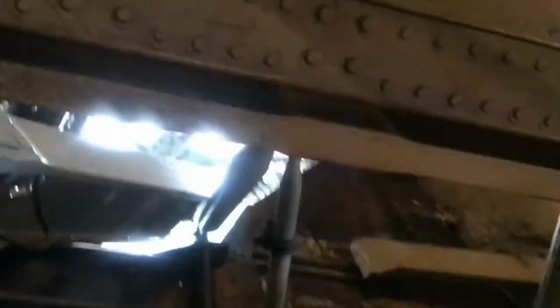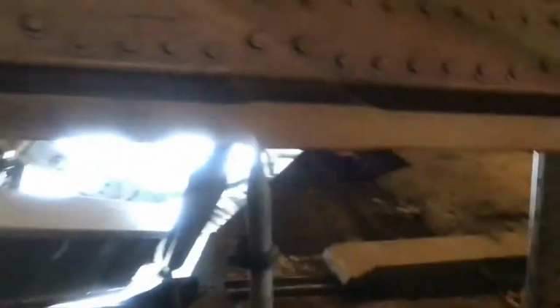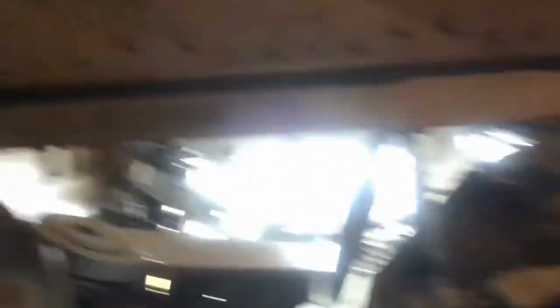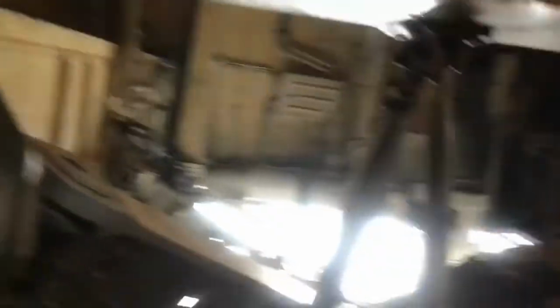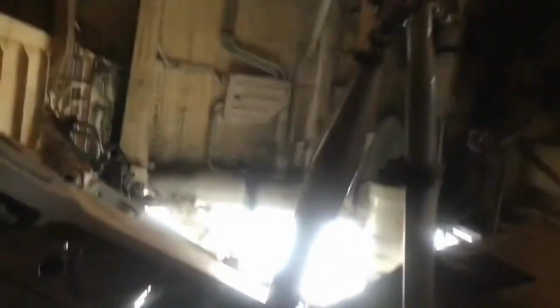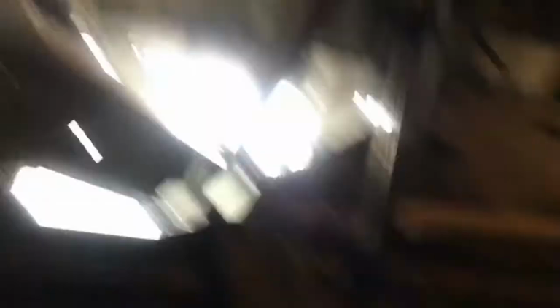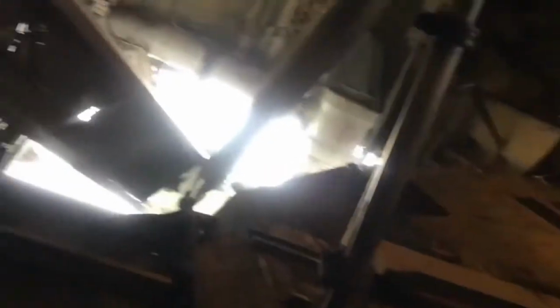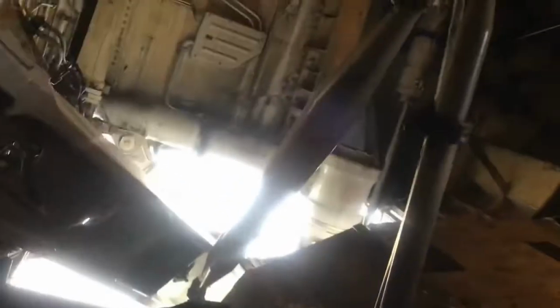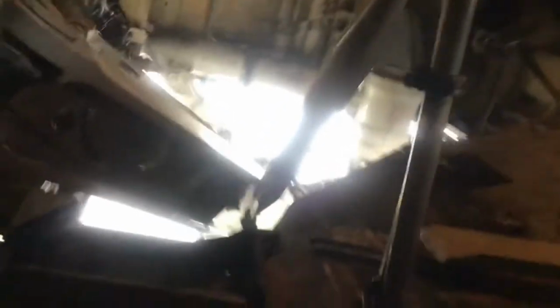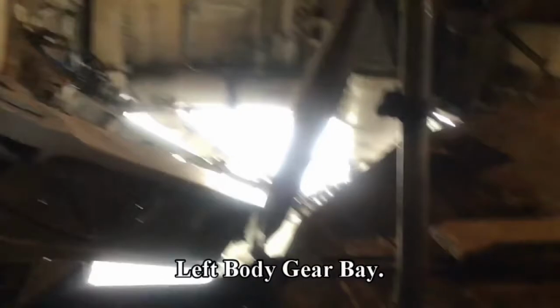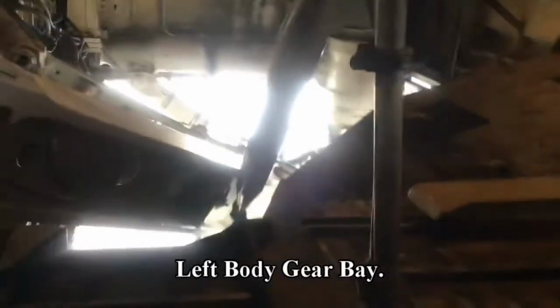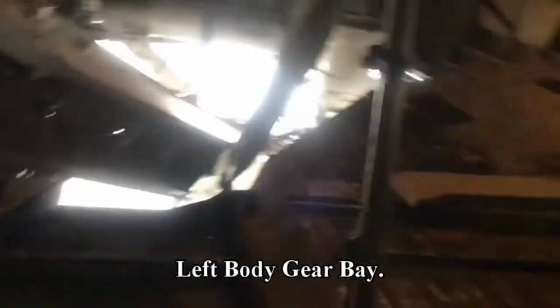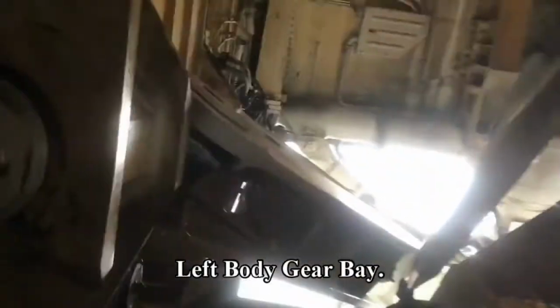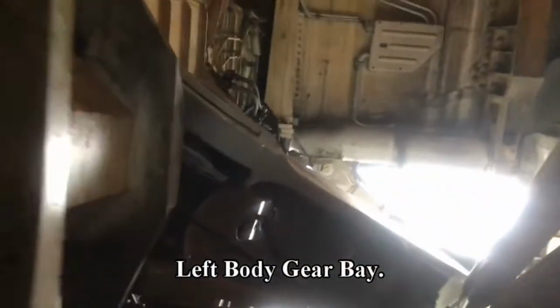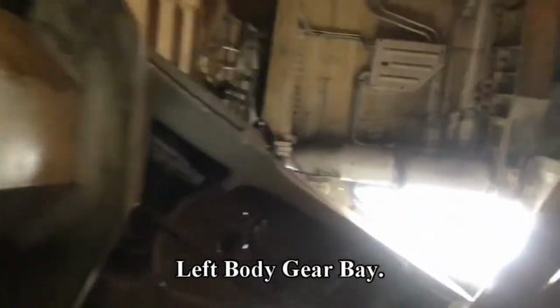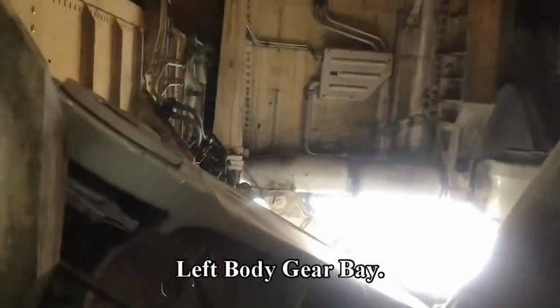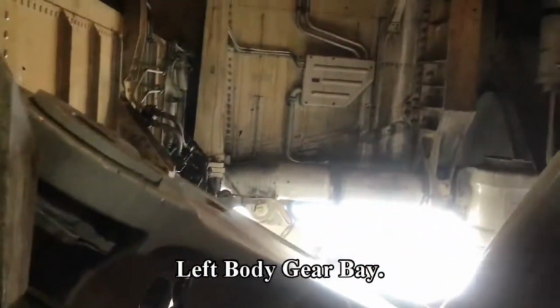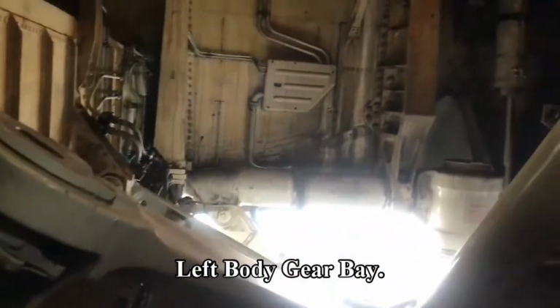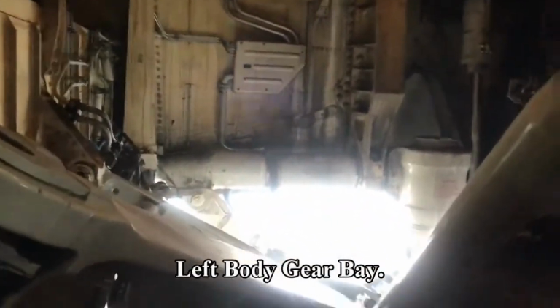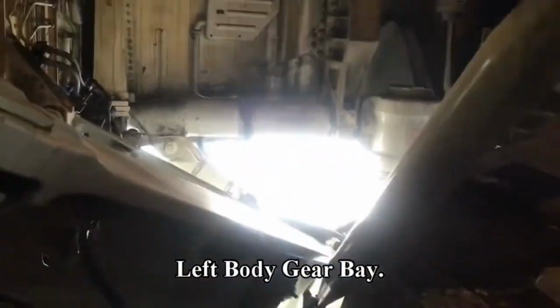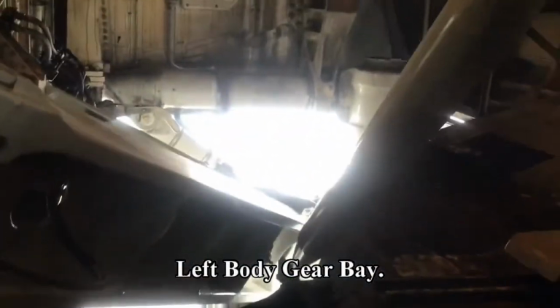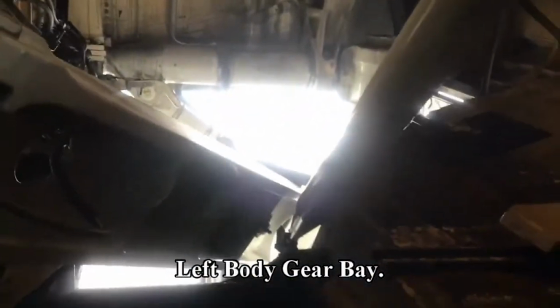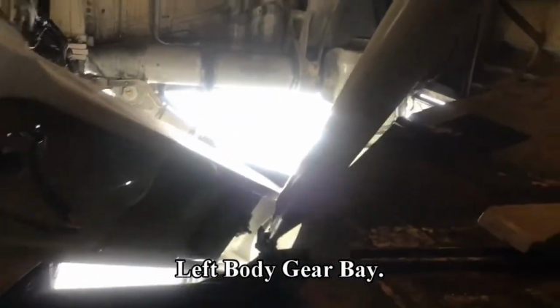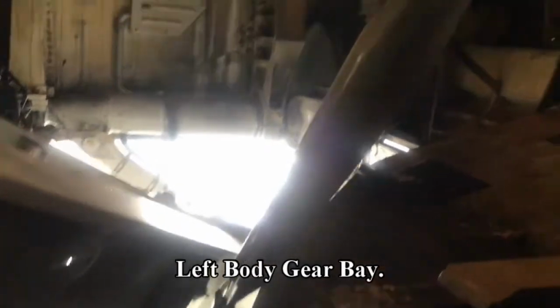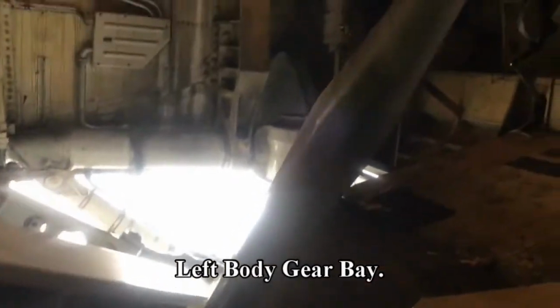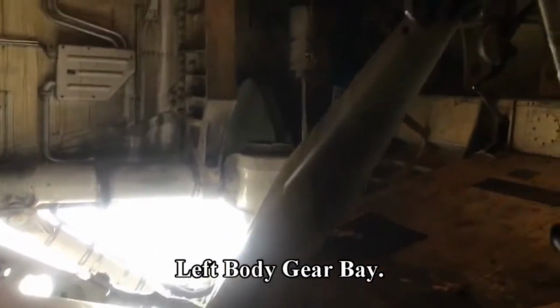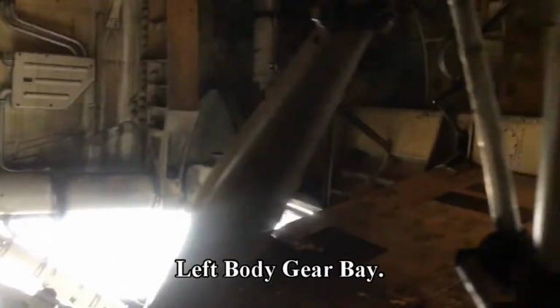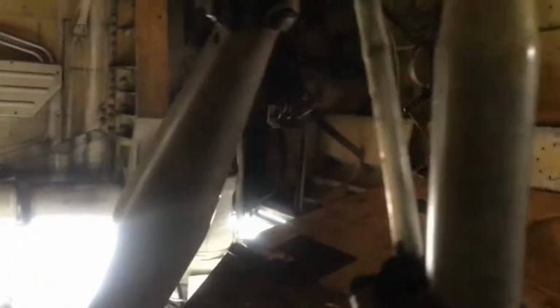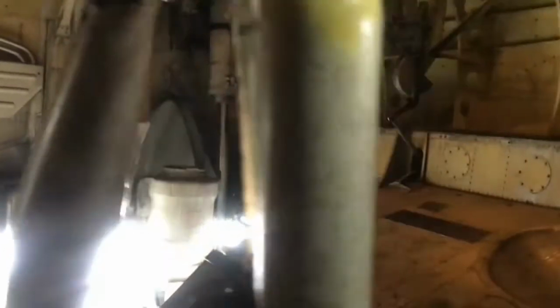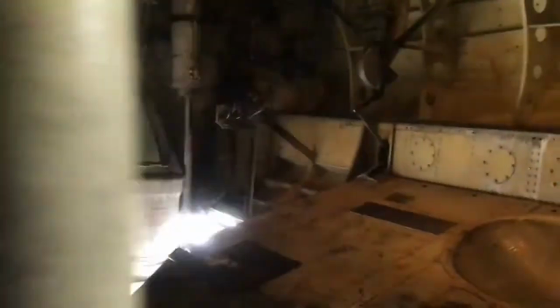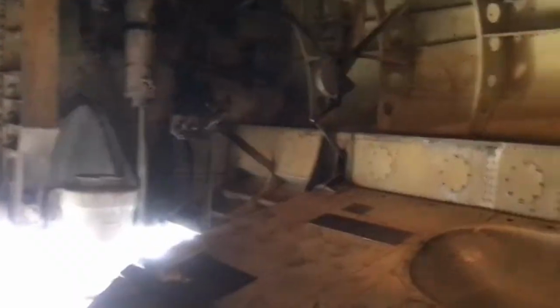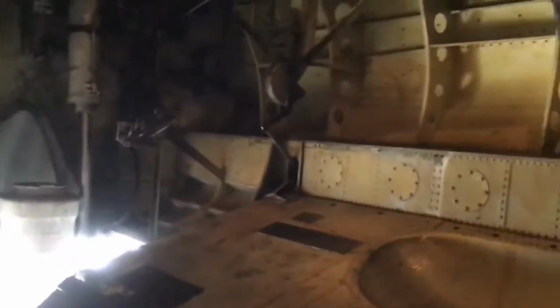Now we are looking aft into the left-hand body gear bay and we should shortly climb through and have a closer look.